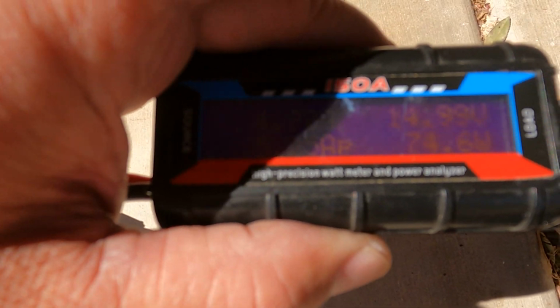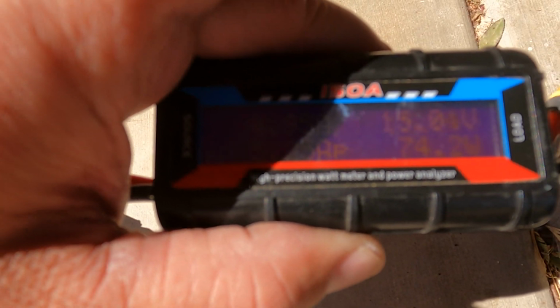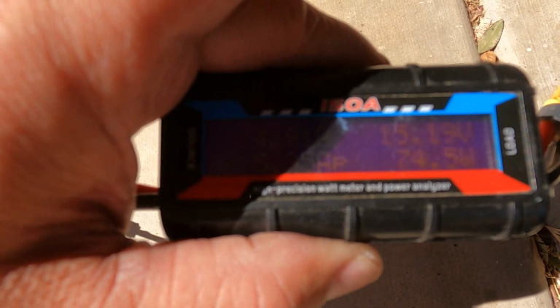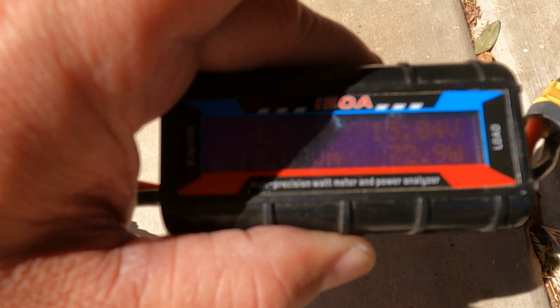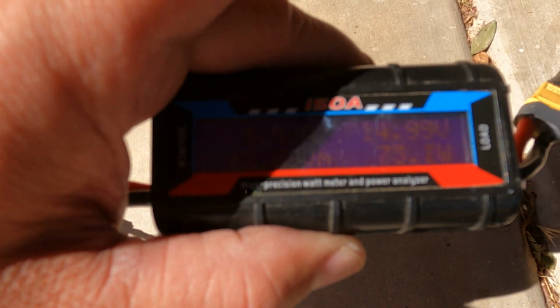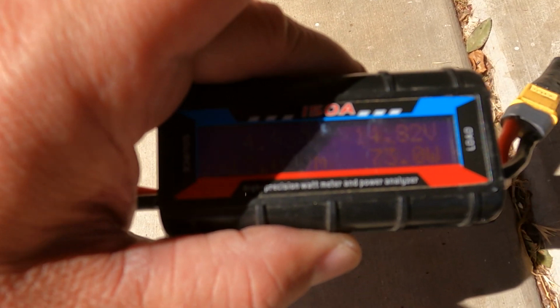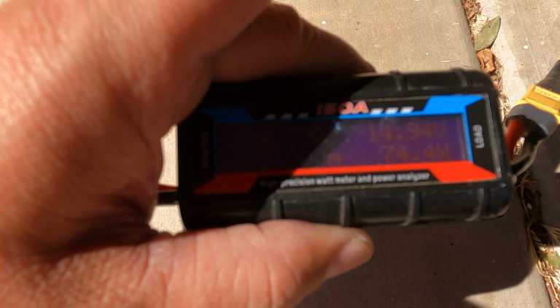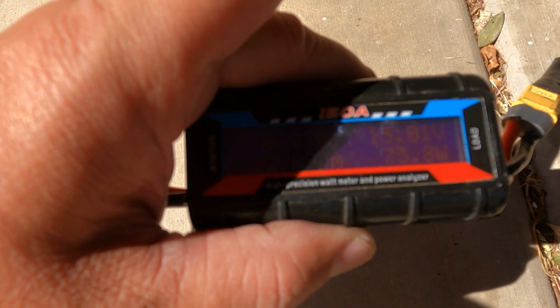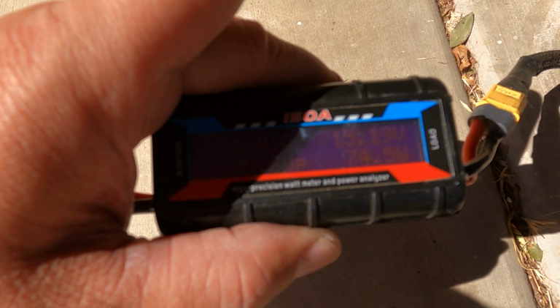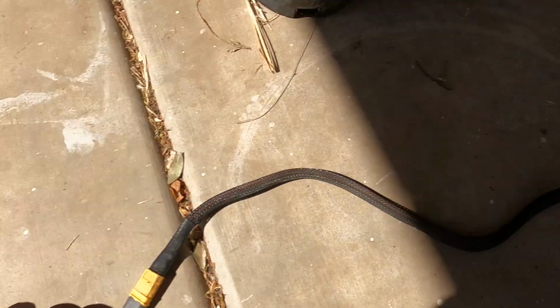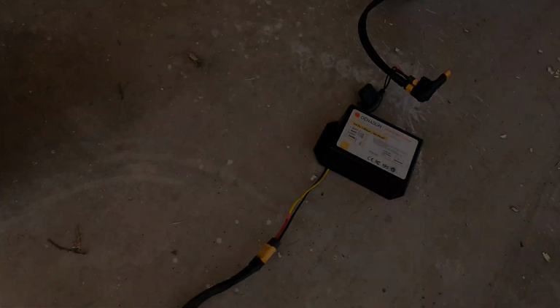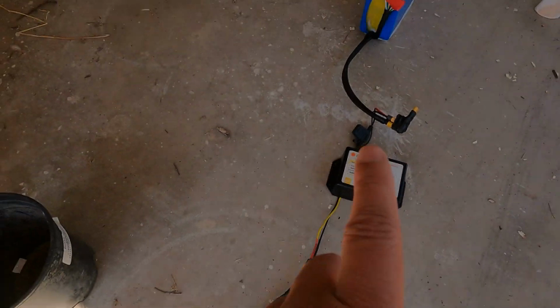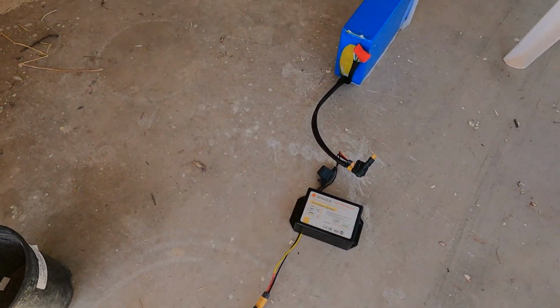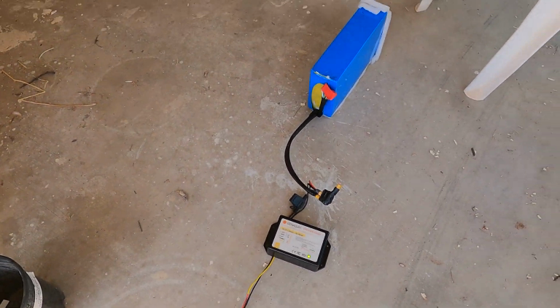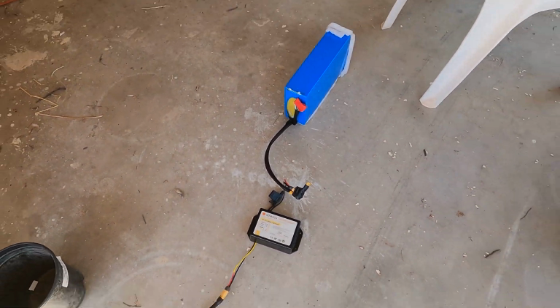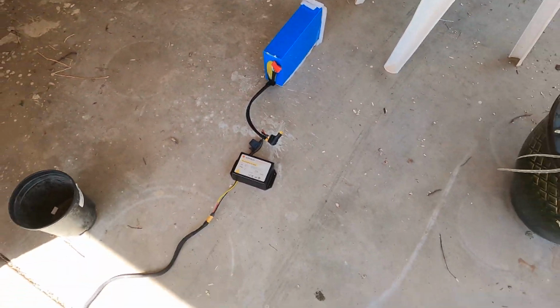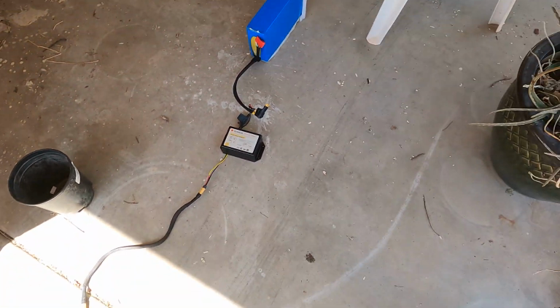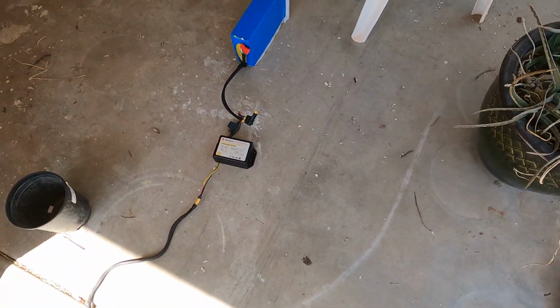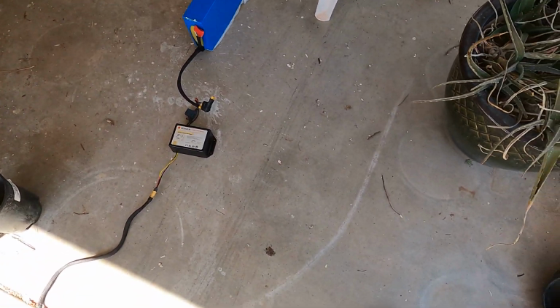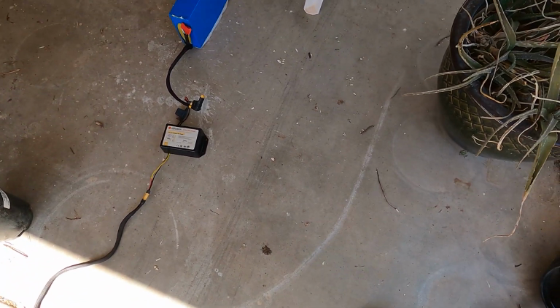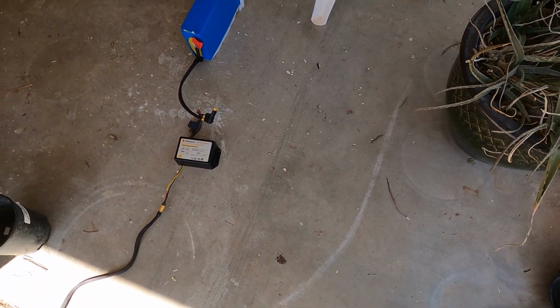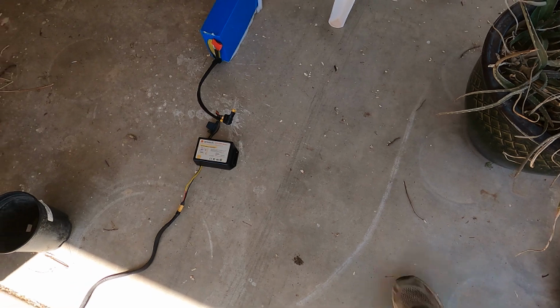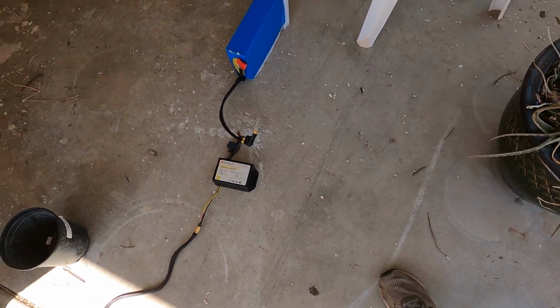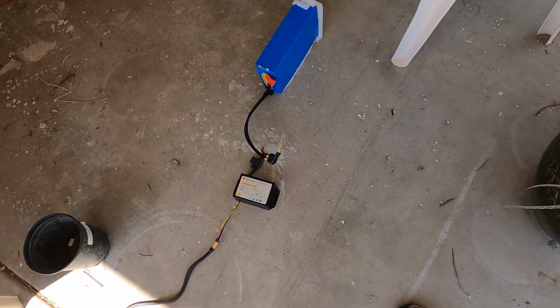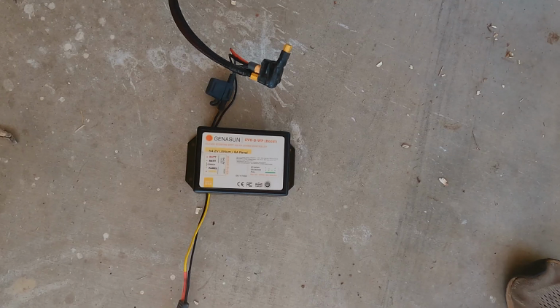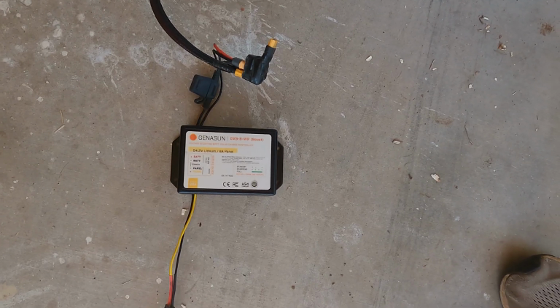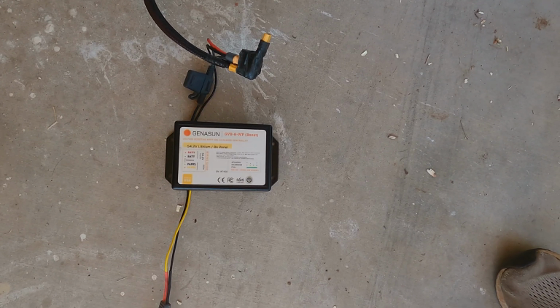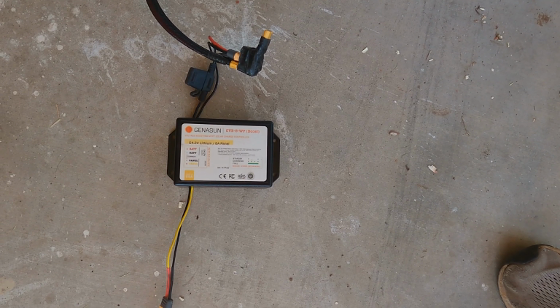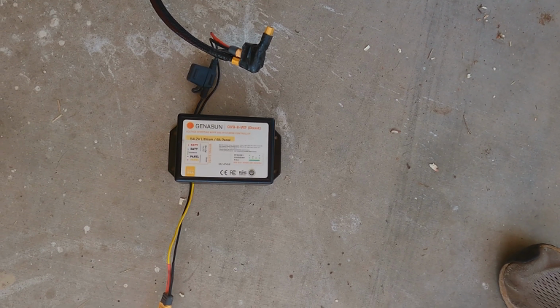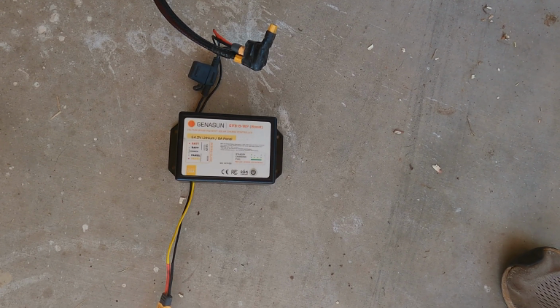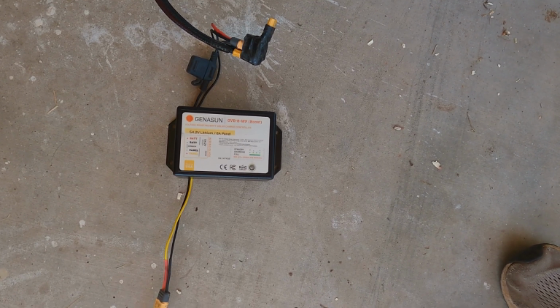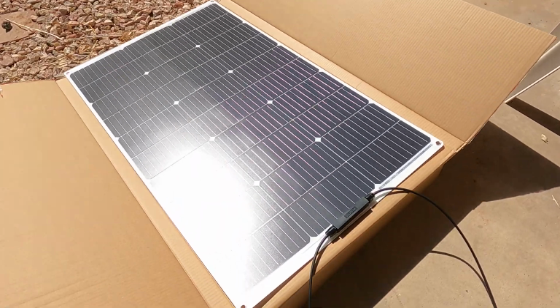Right now the solar panel is pulling about 74 watts before being converted over. This is an expensive one — it claims to have a 99% conversion rate on it.